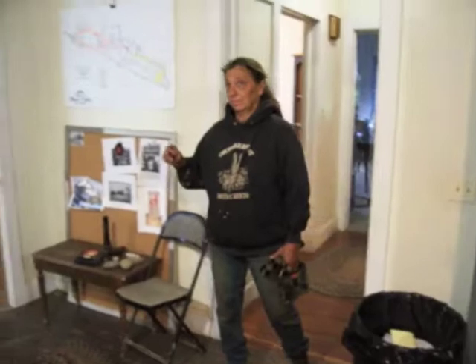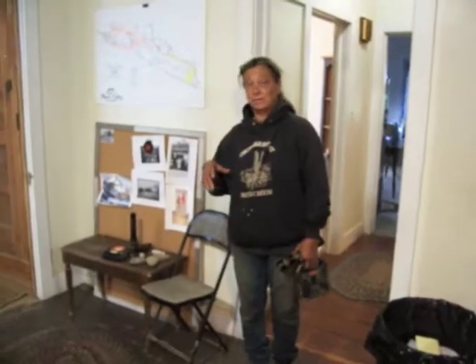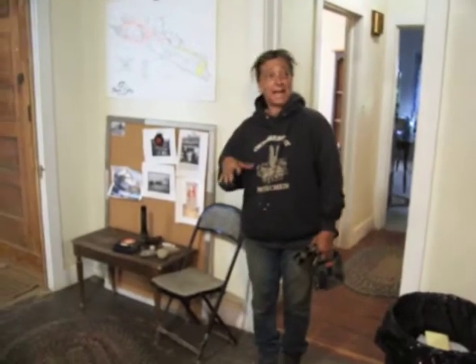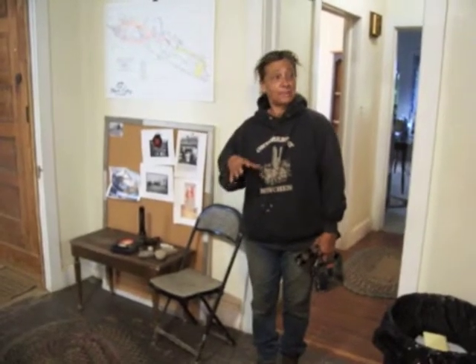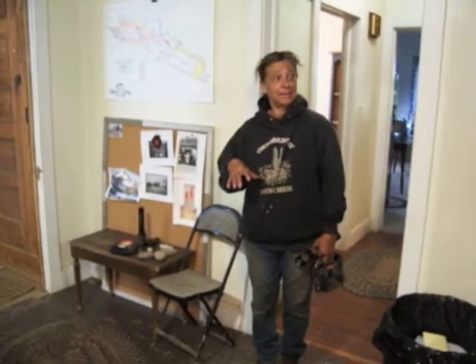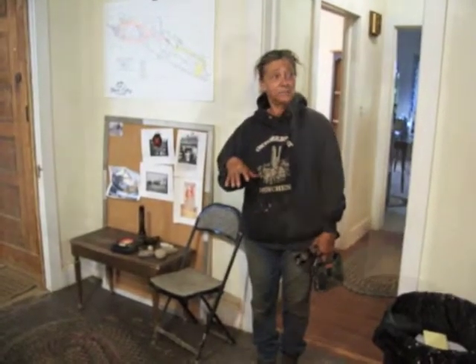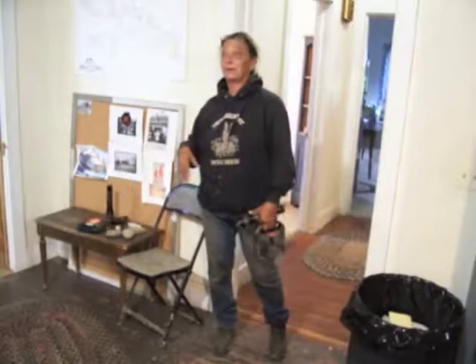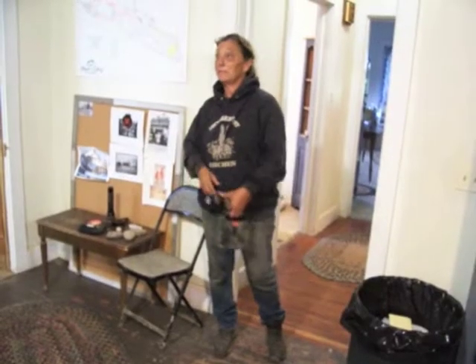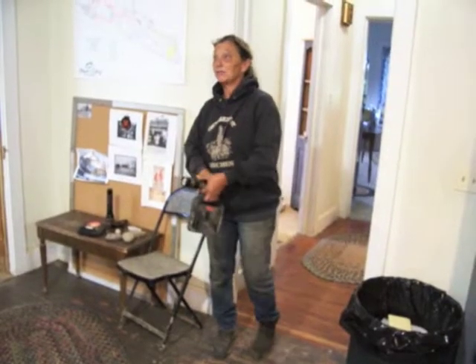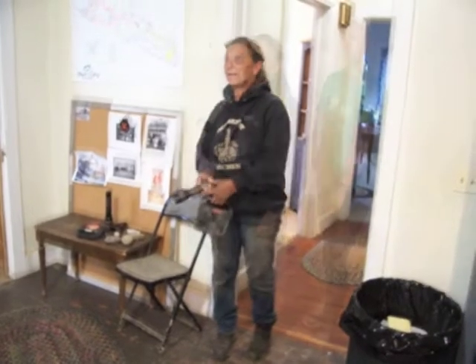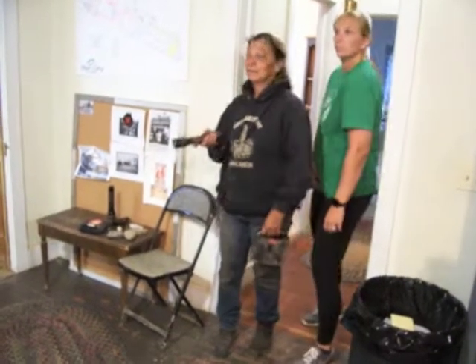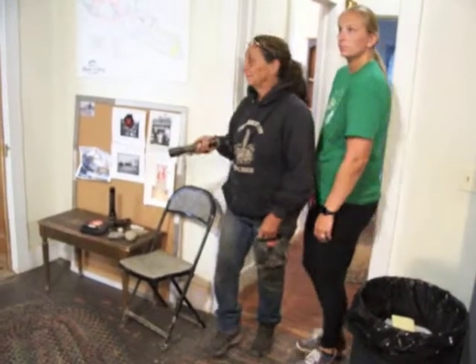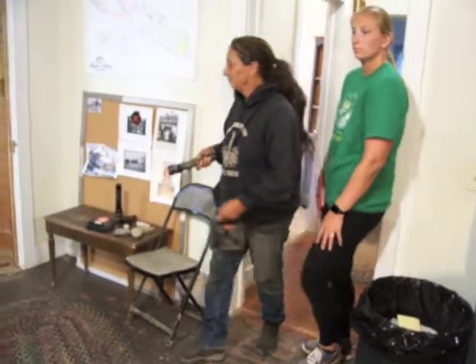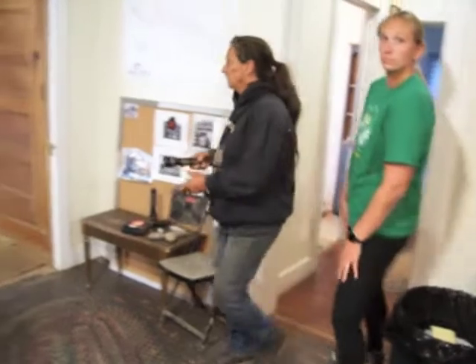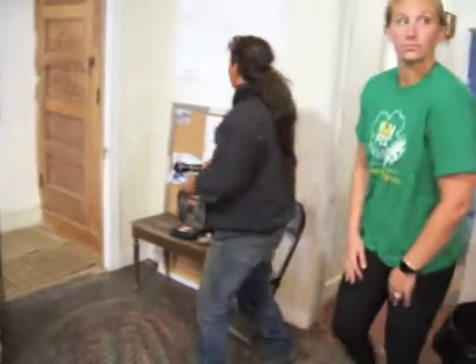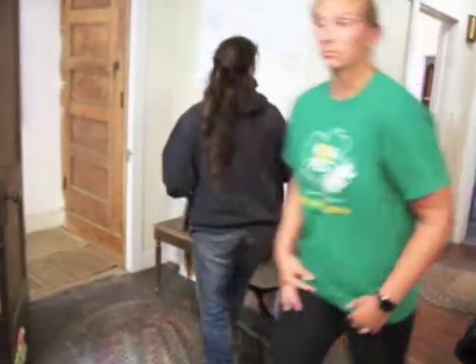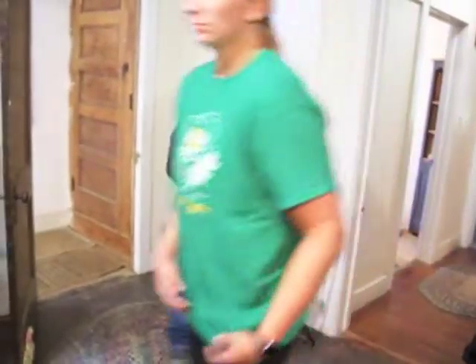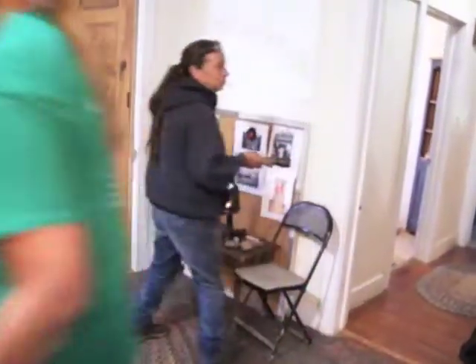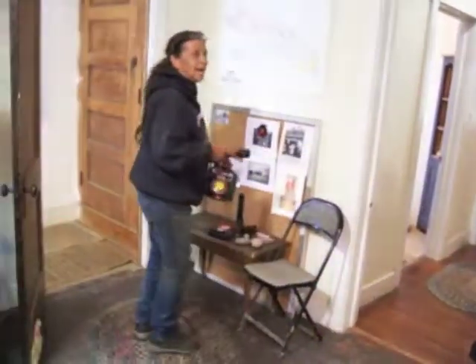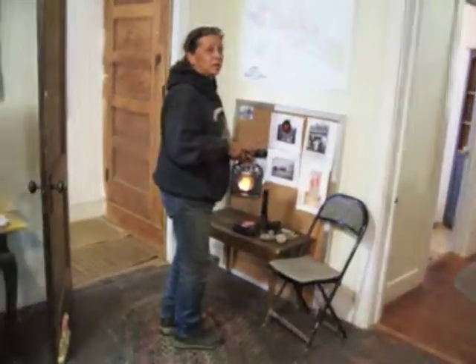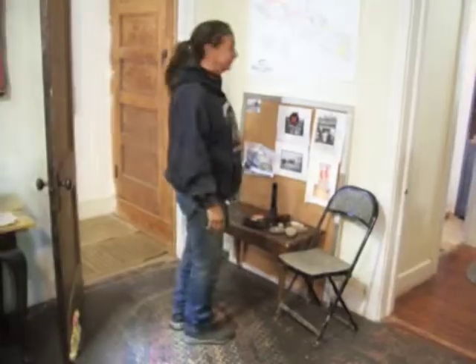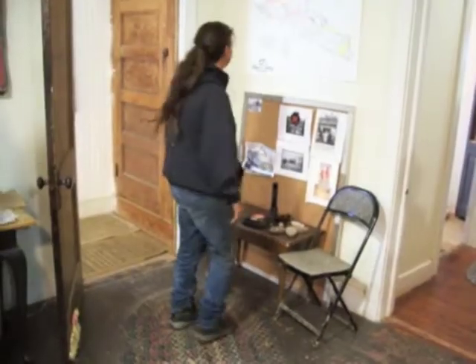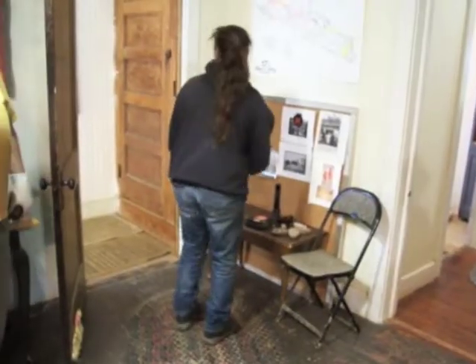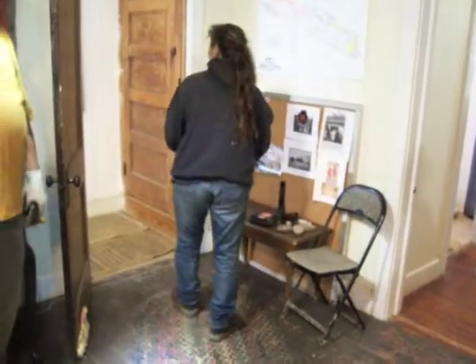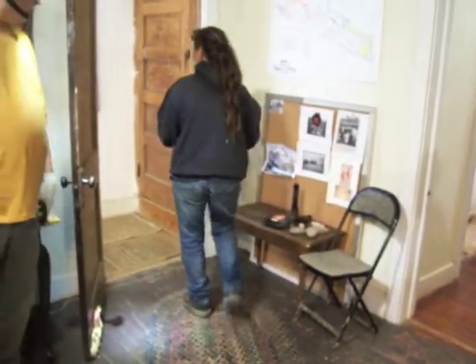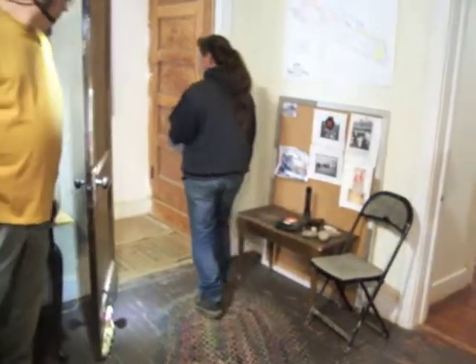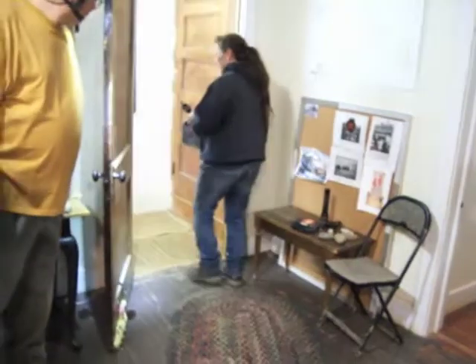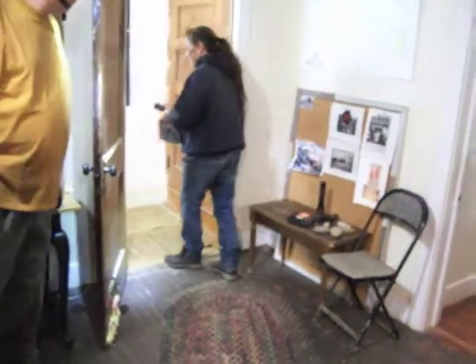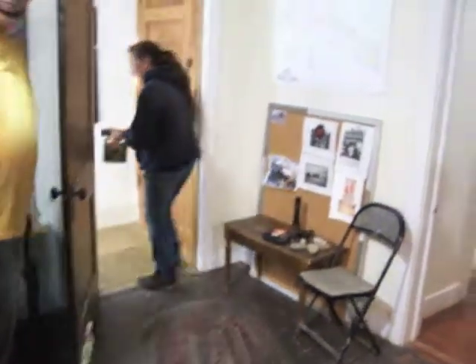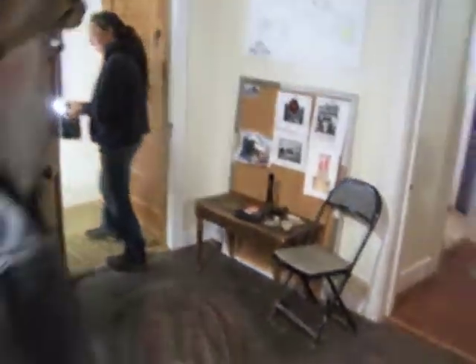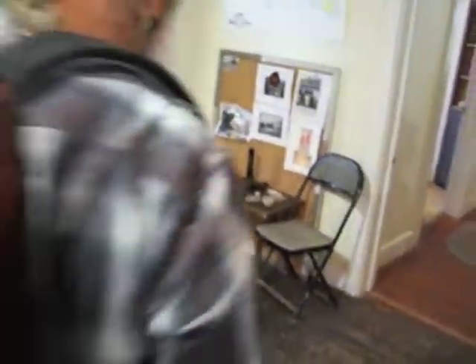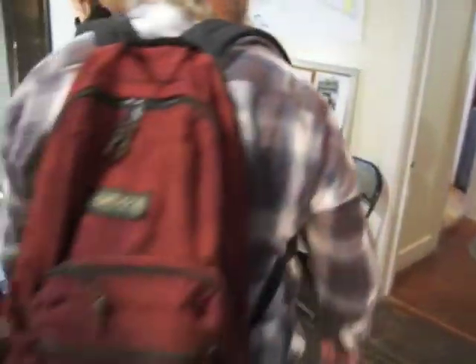Welcome to Black Coffee Caverns, if you guys are ready. It'll take about 35 minutes to an hour. Everybody got a flashlight?